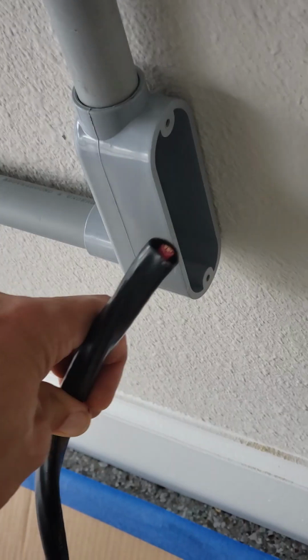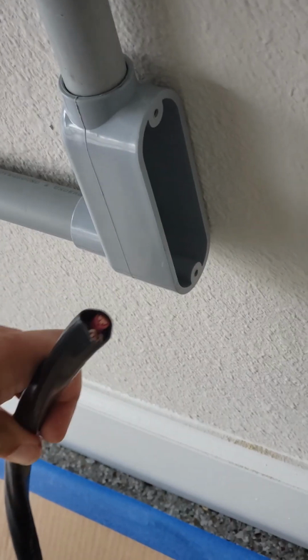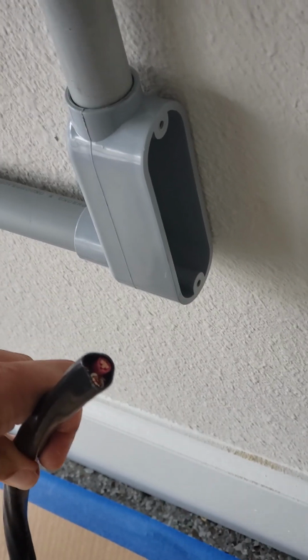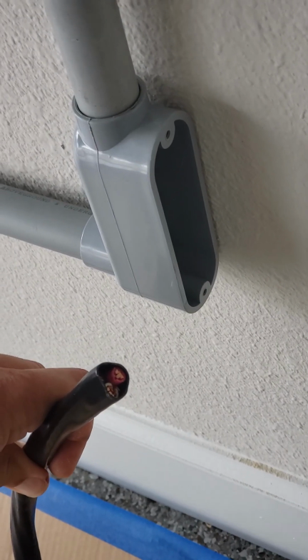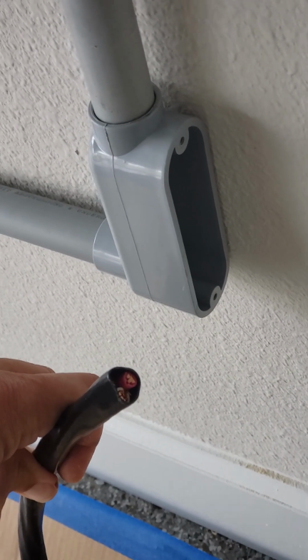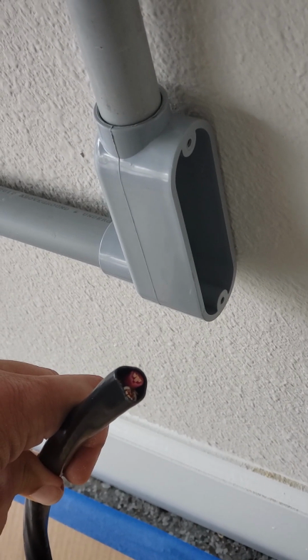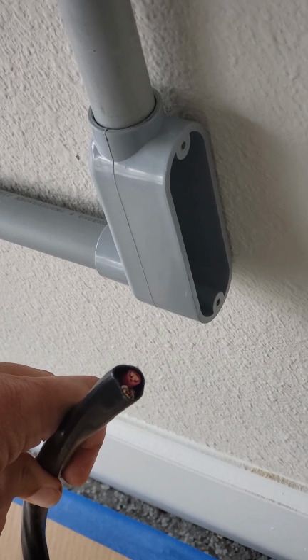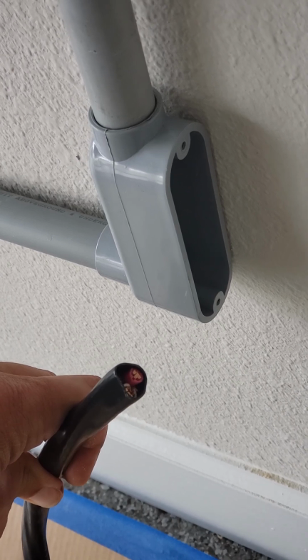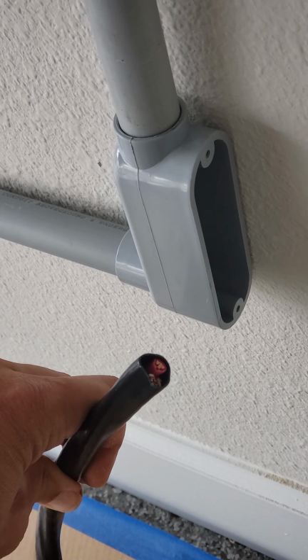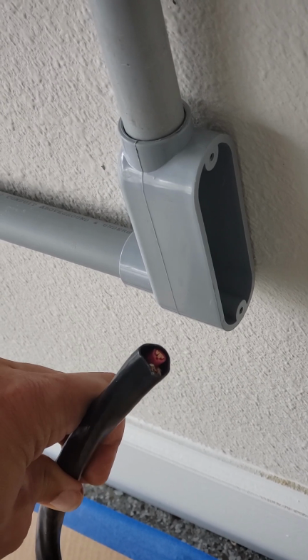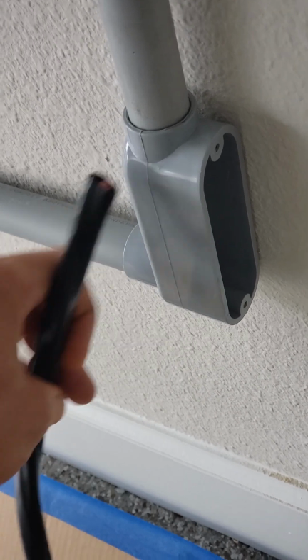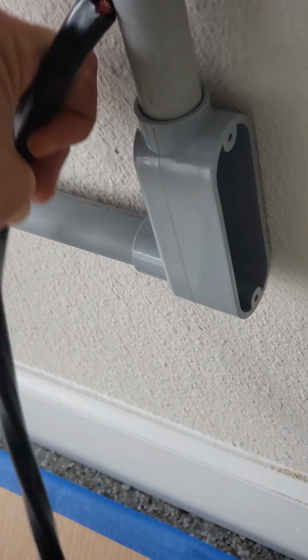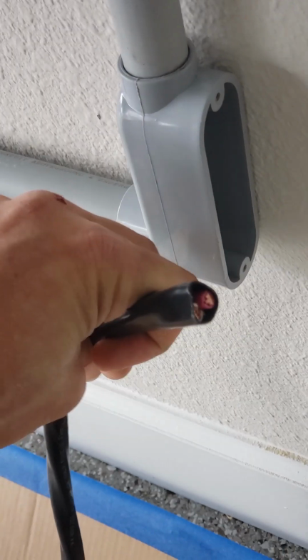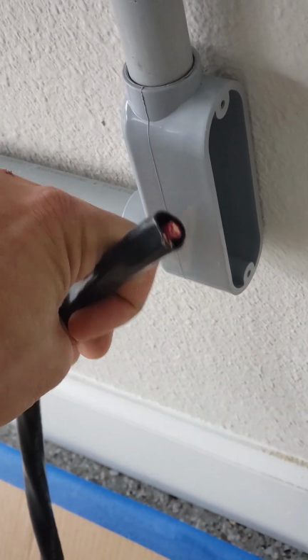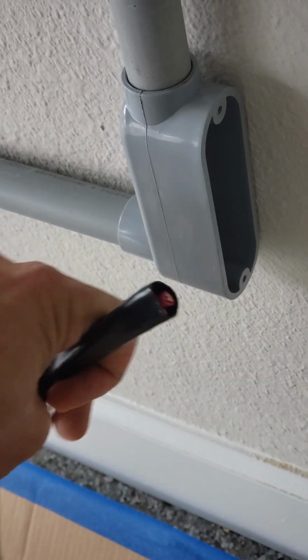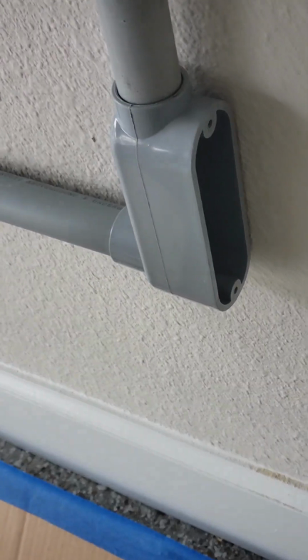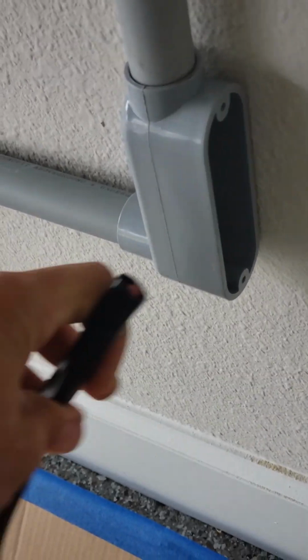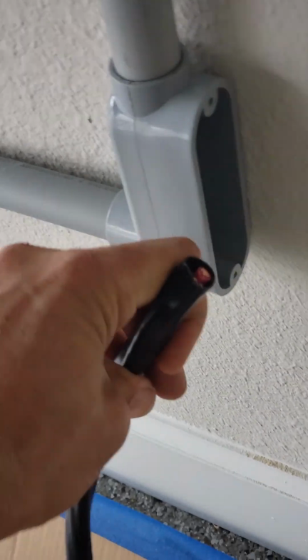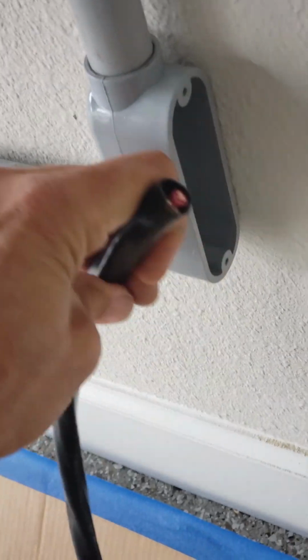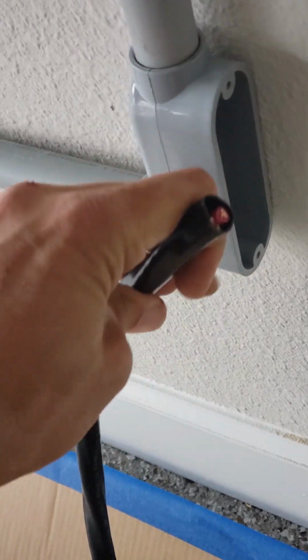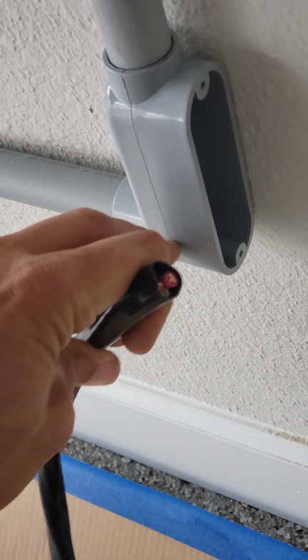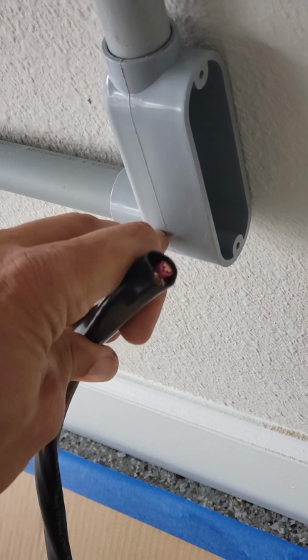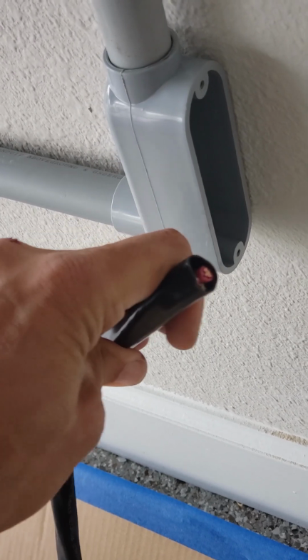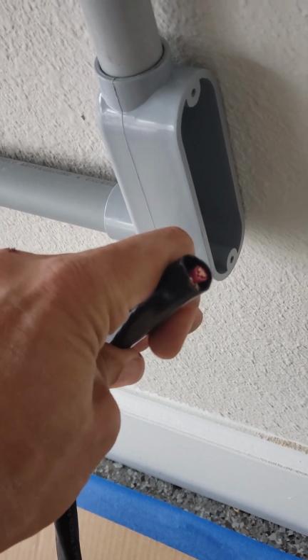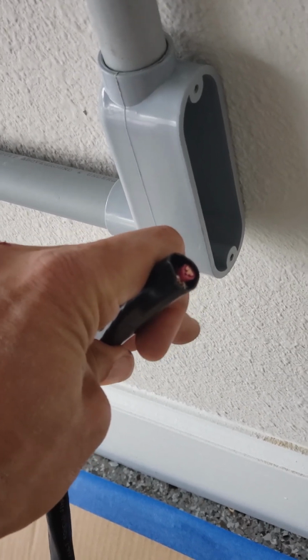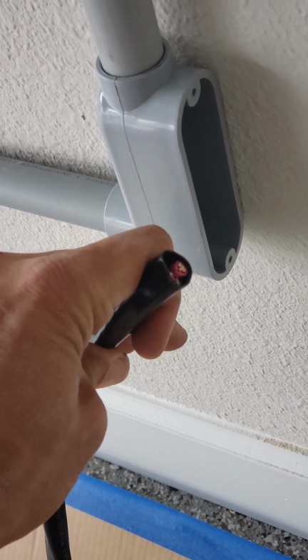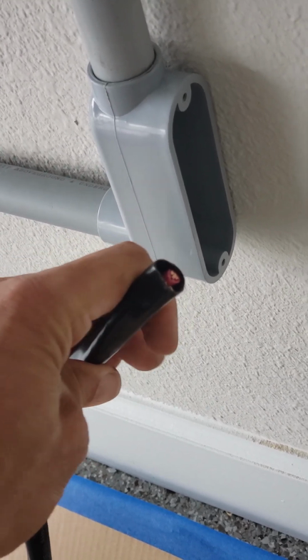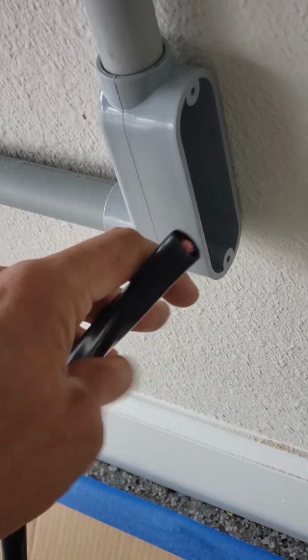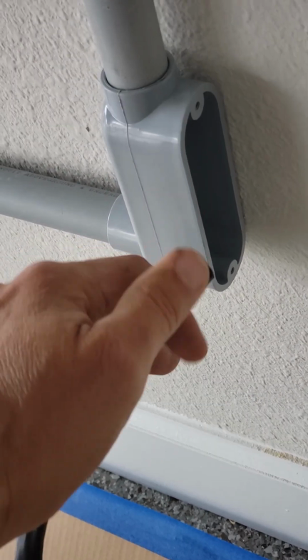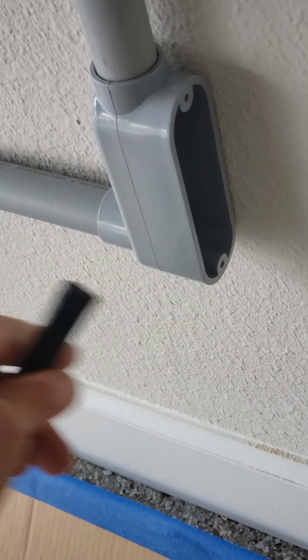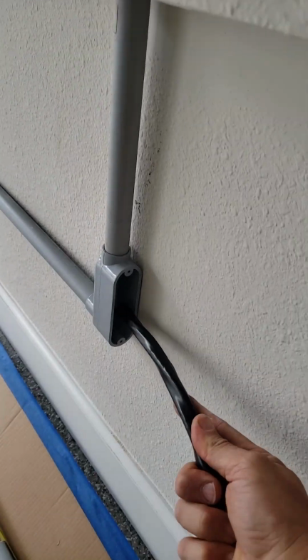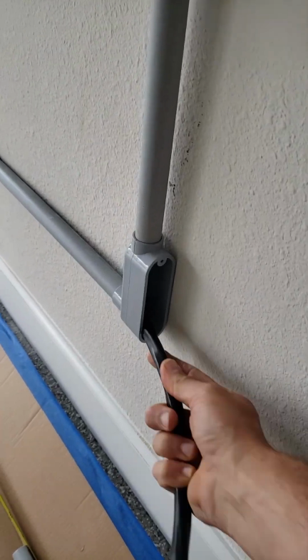I'm using six-gauge wire for this. This is a 6-3 wire — it's Romex. Generally I don't use Romex in pipe, but I'm going to do it. You guys can leave a comment if it's not good to do that. But I'm going to shove this in there.